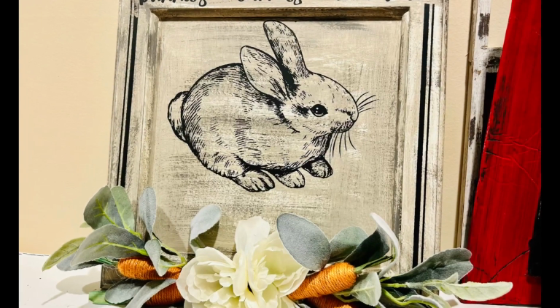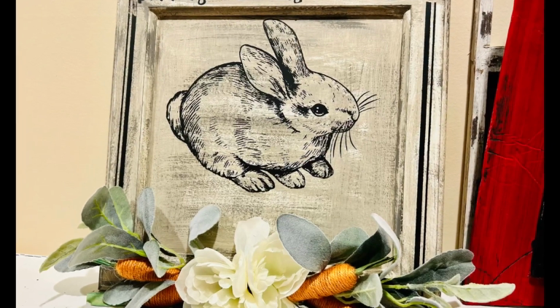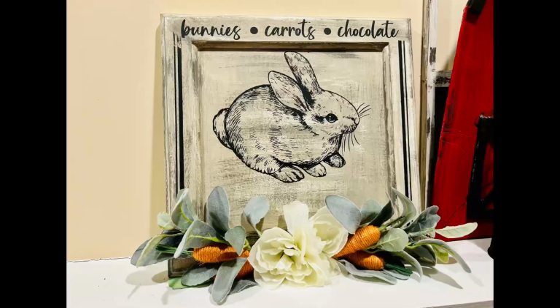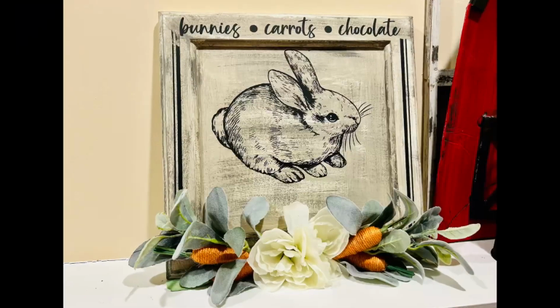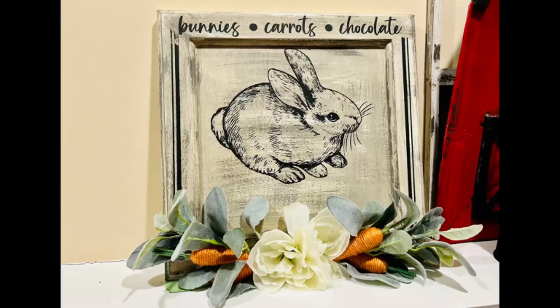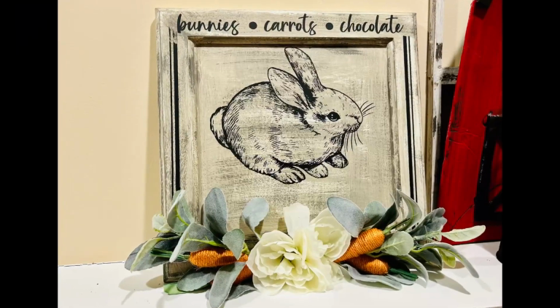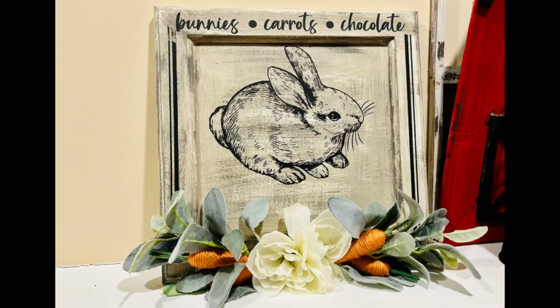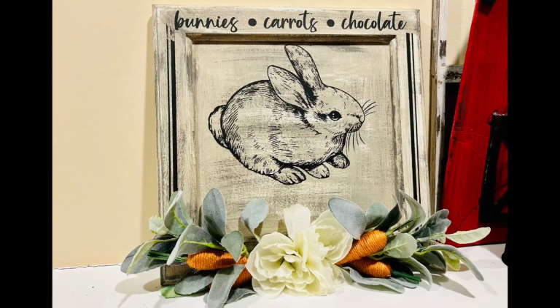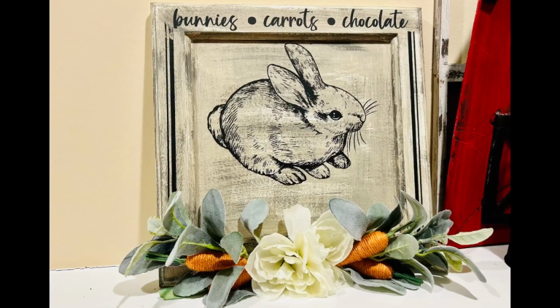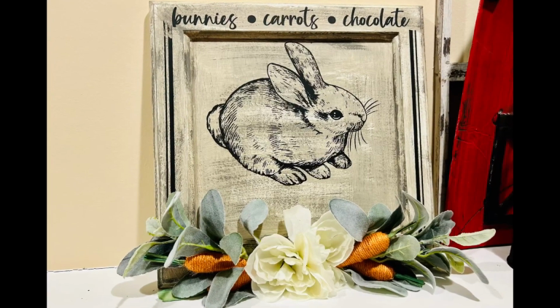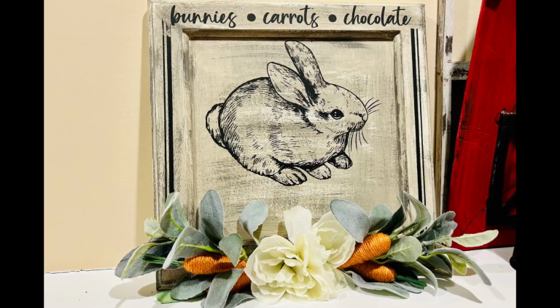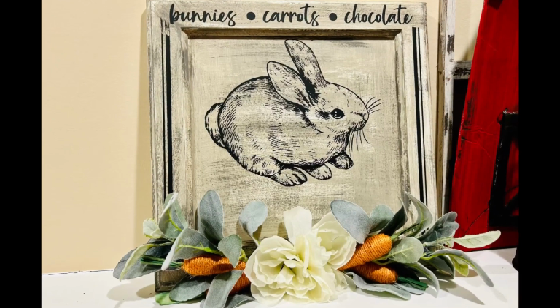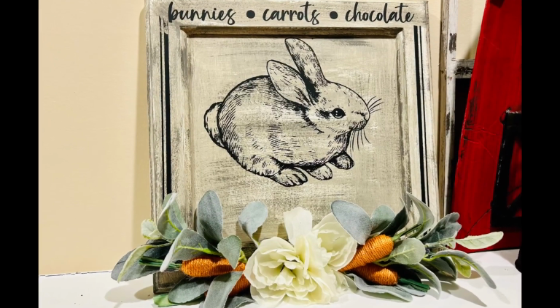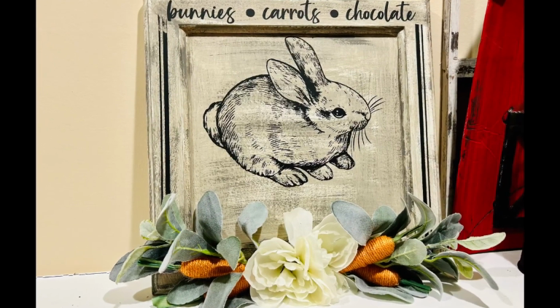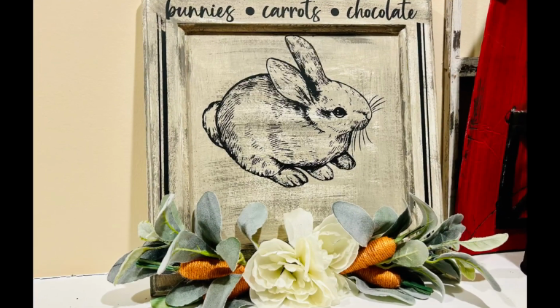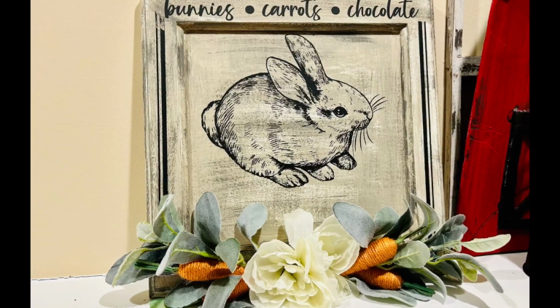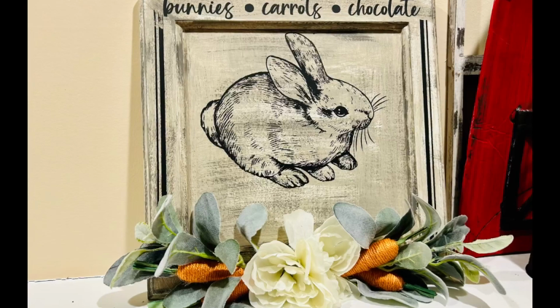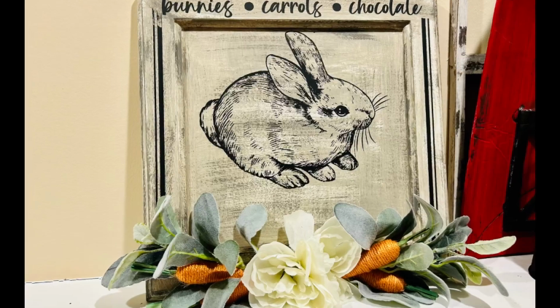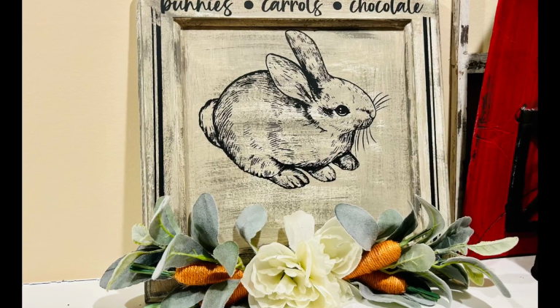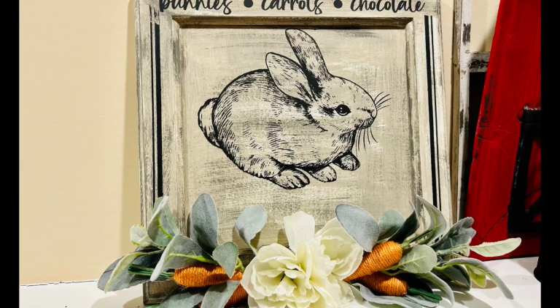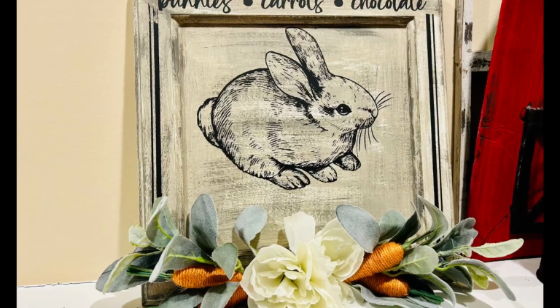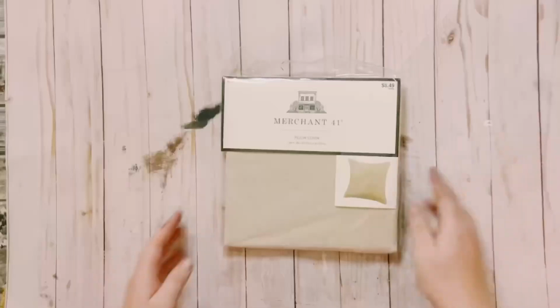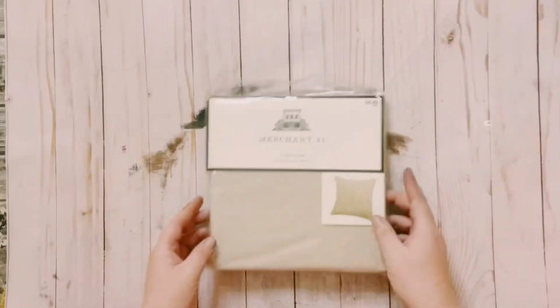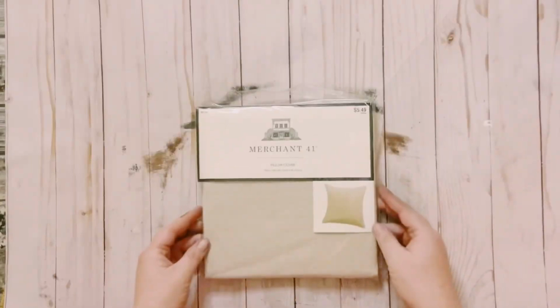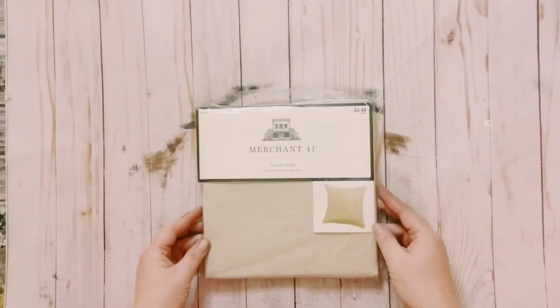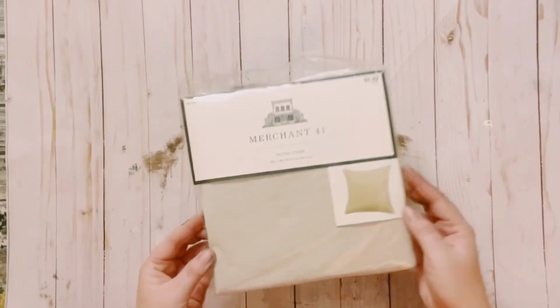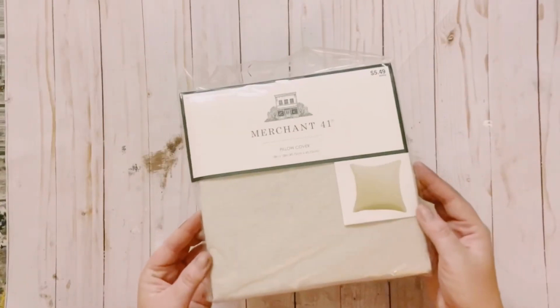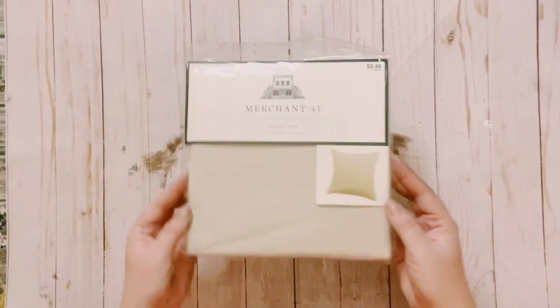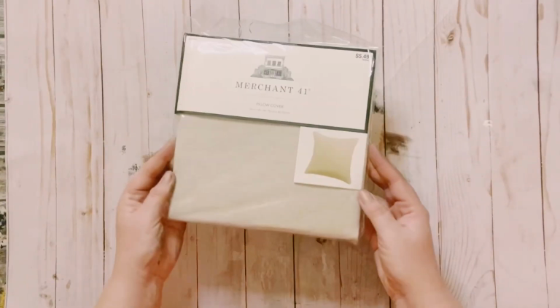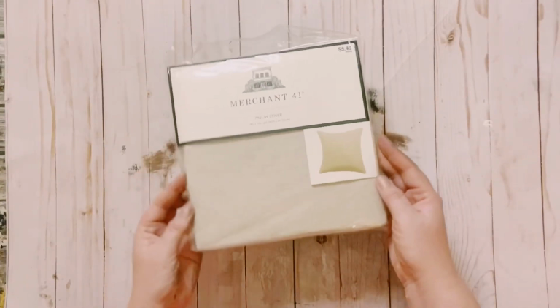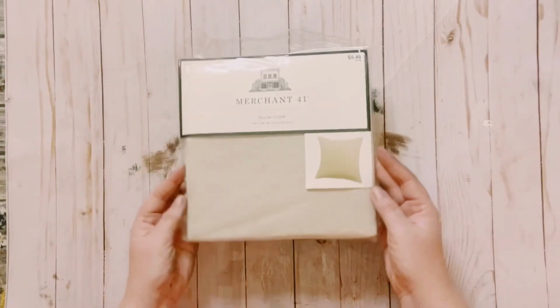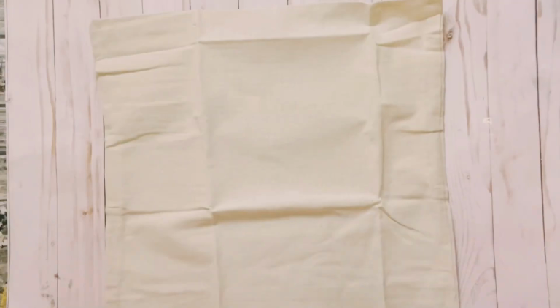And again, you want to wash your stencil before you use it for the next project with that cool water and a disinfectant wipe.